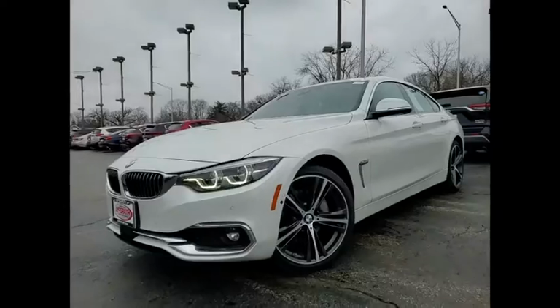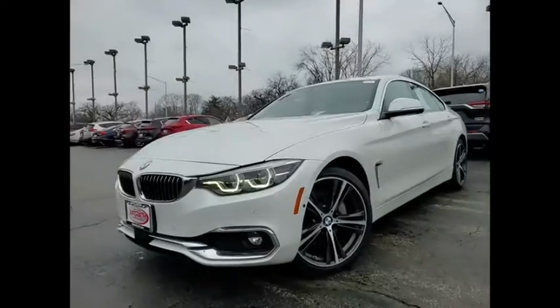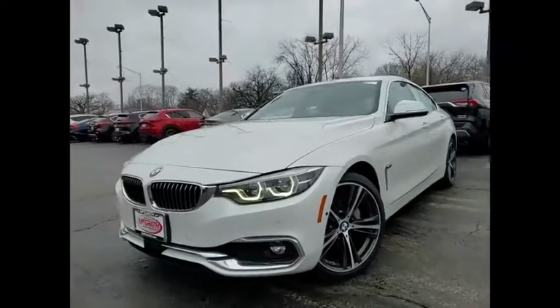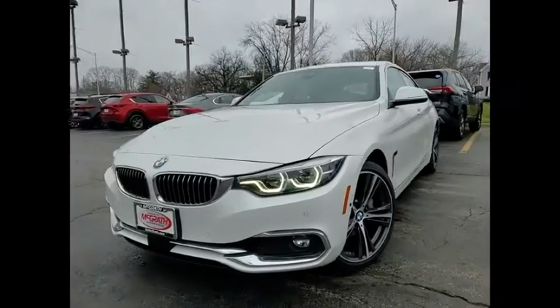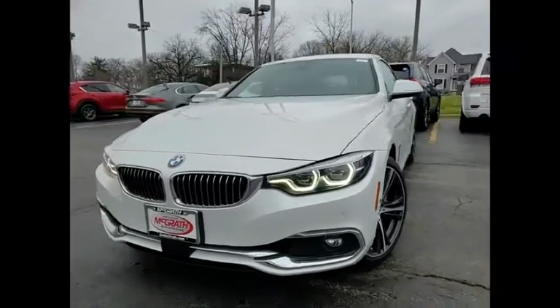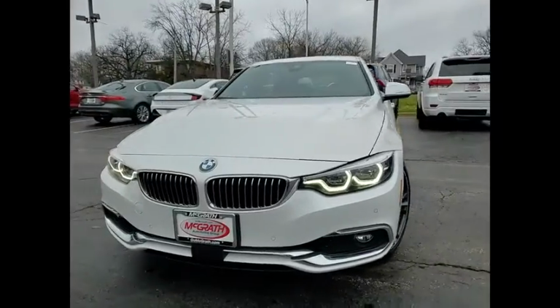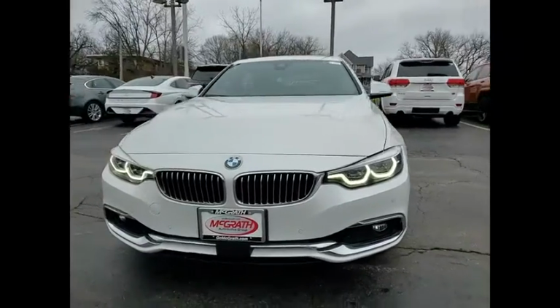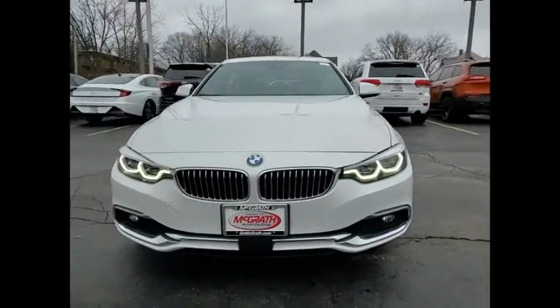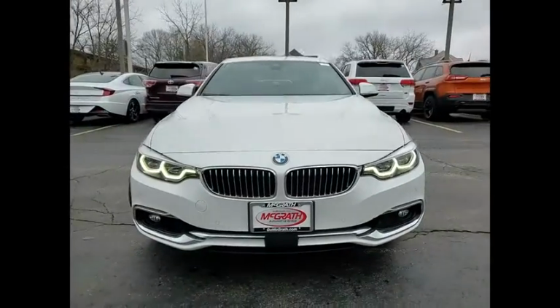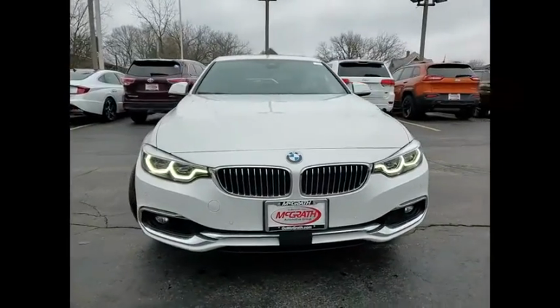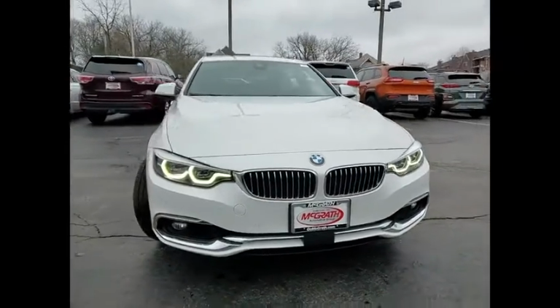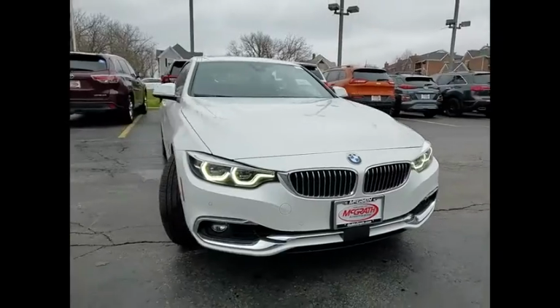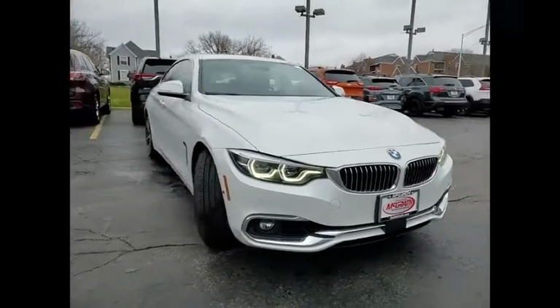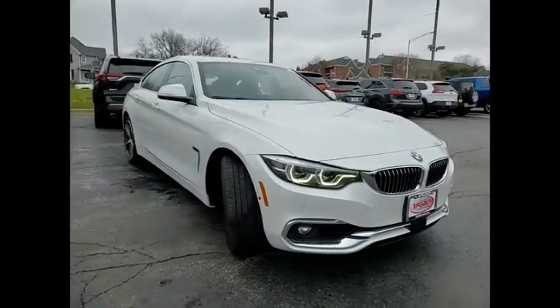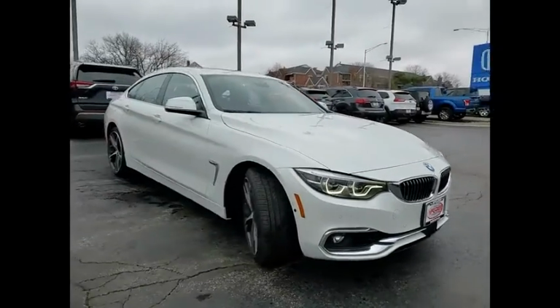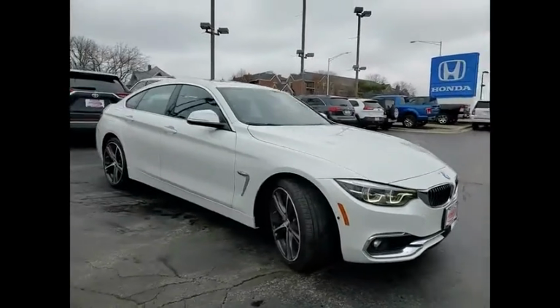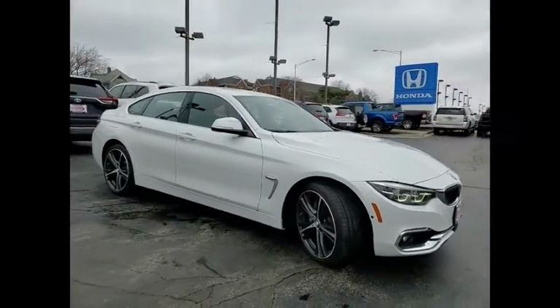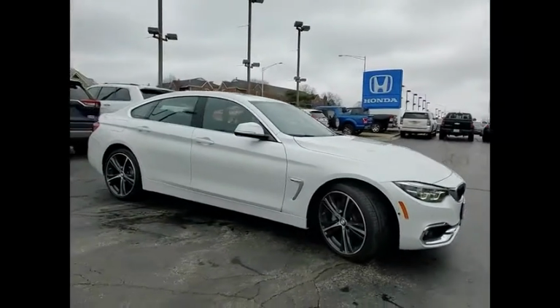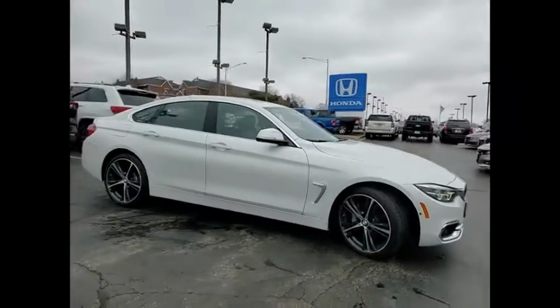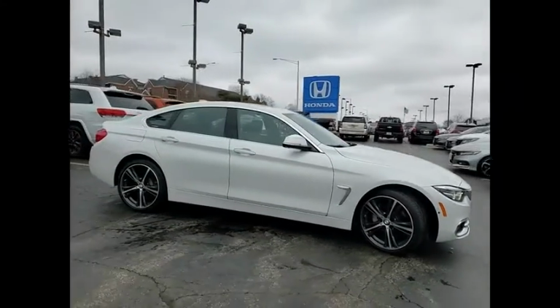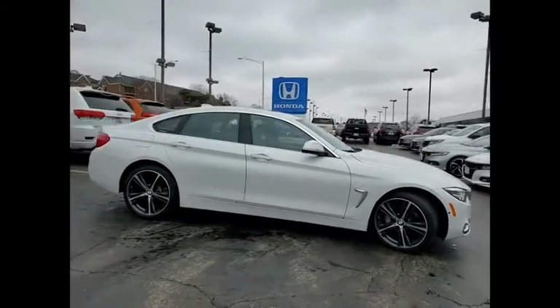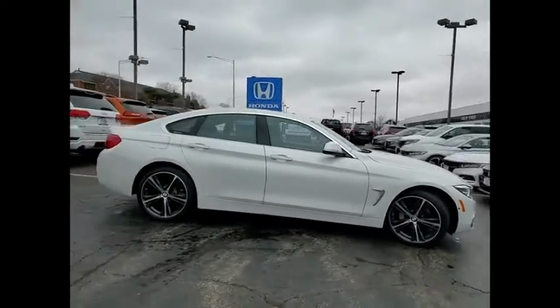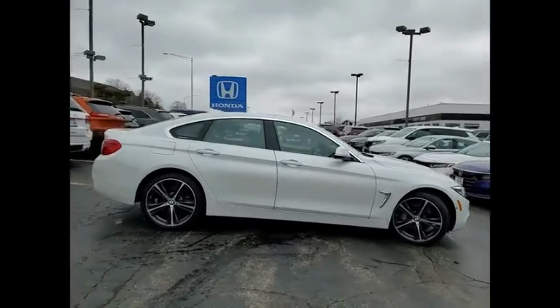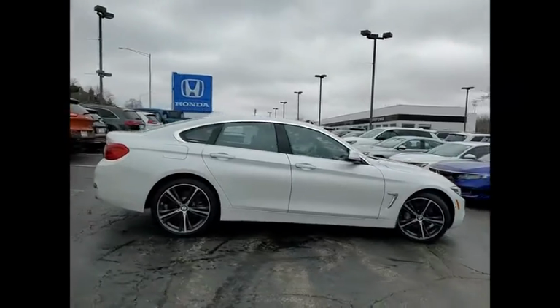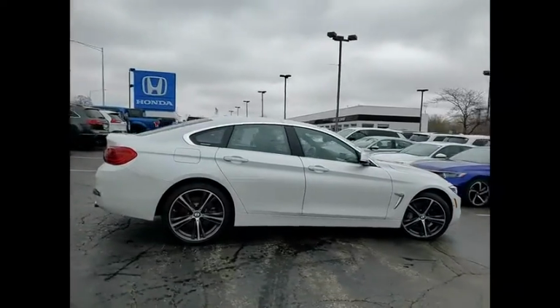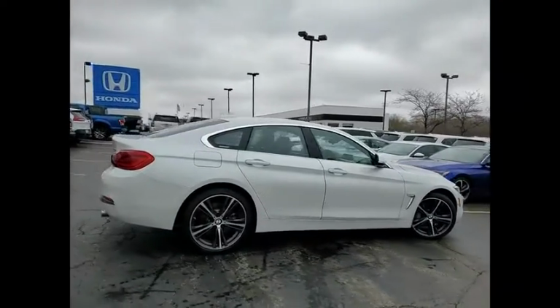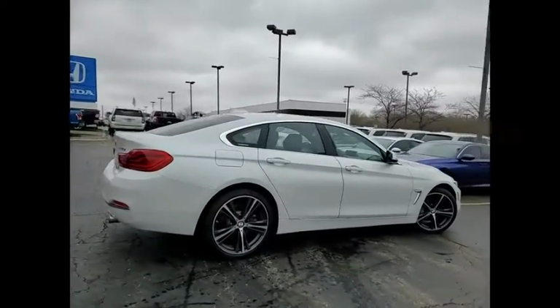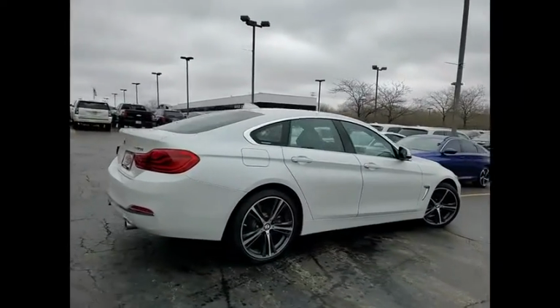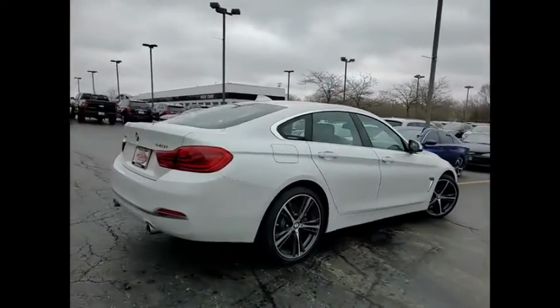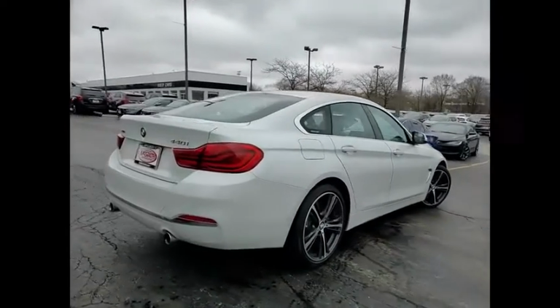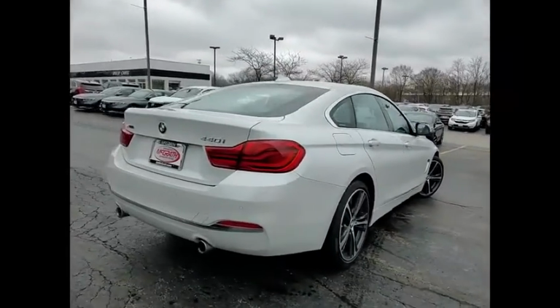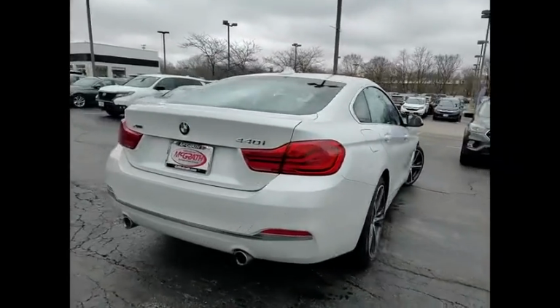Make a great choice today with the 2019 BMW 4 Series. The BMW 4 Series is a powerful machine which comes with impressive handling, upscale interiors, and it delivers on BMW's ultimate driving machine.